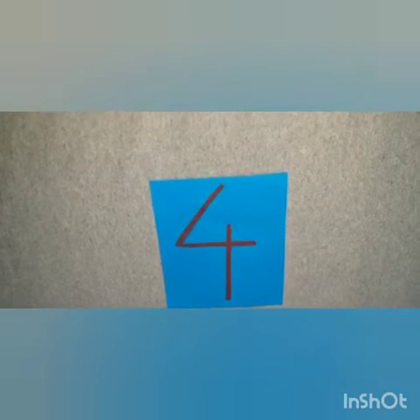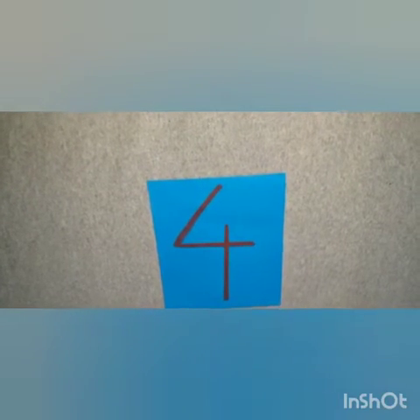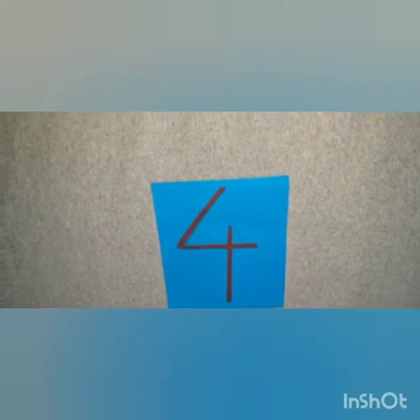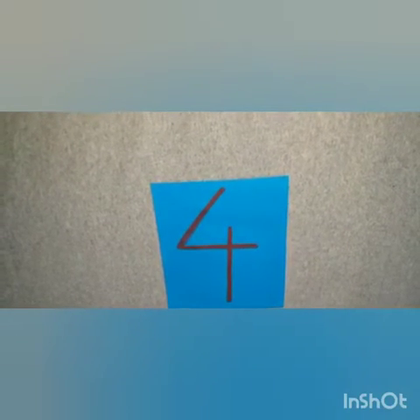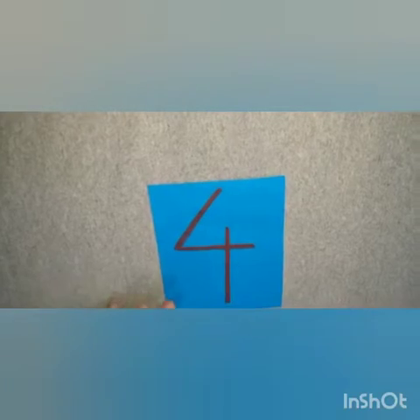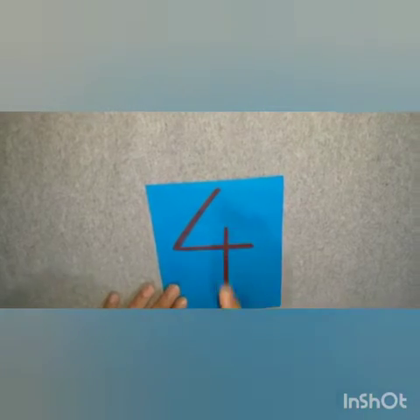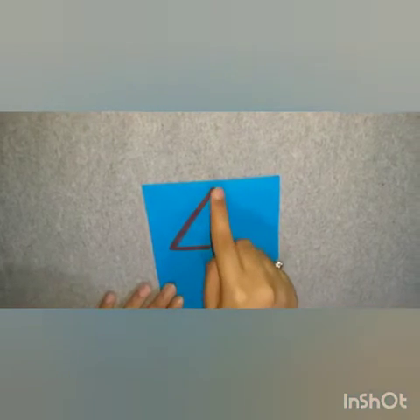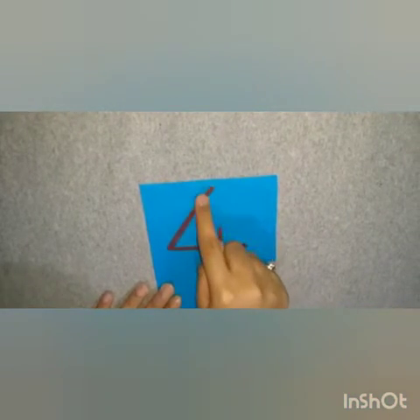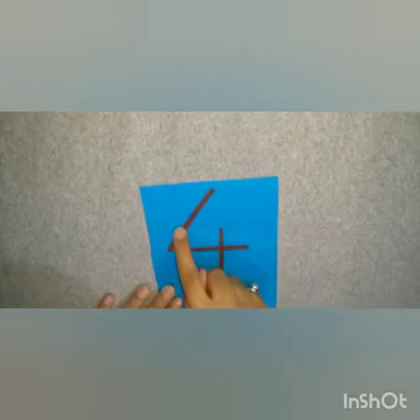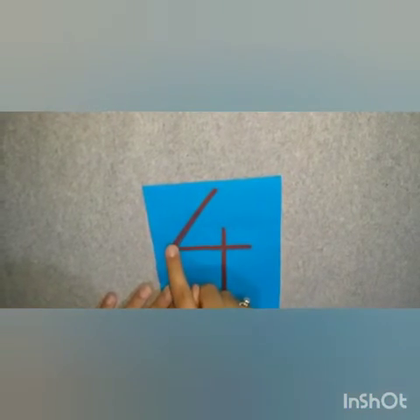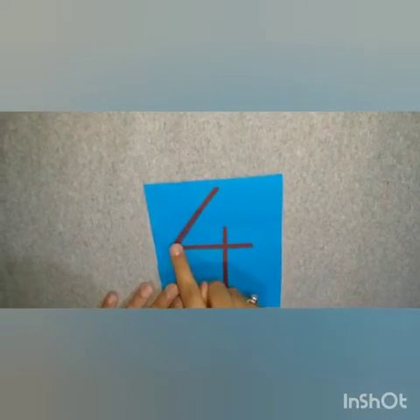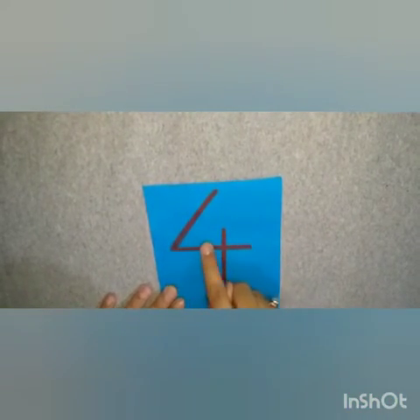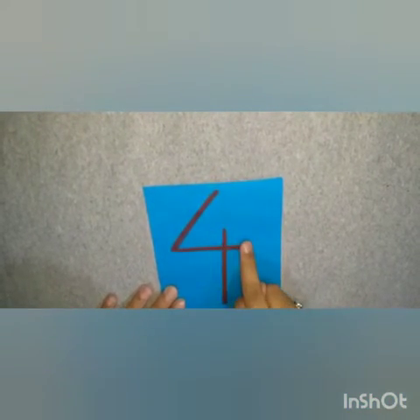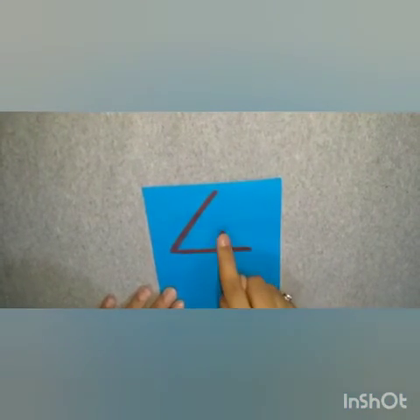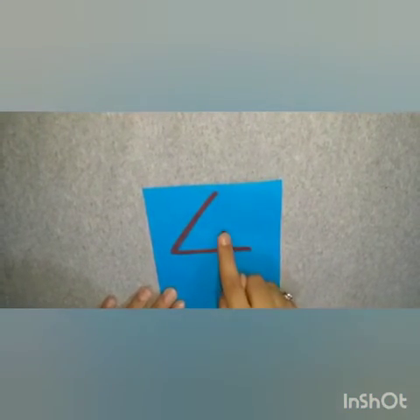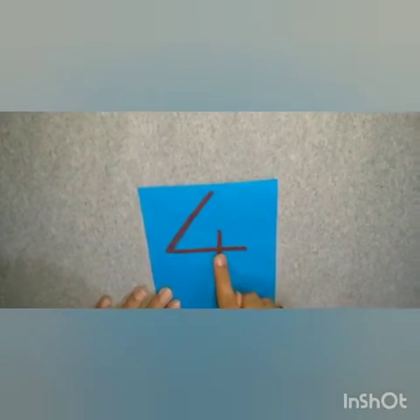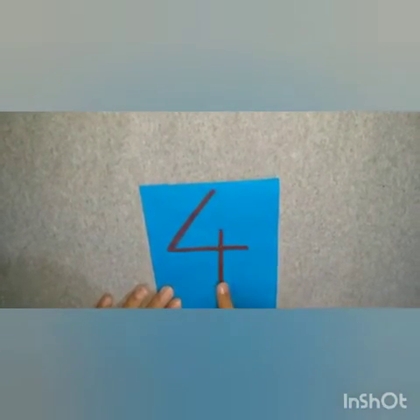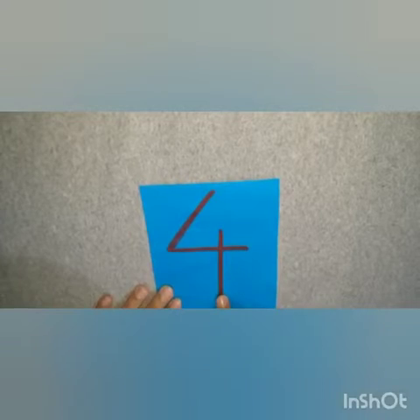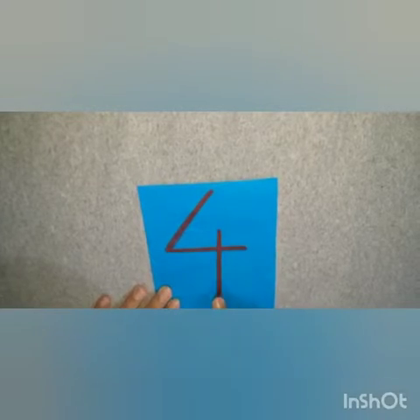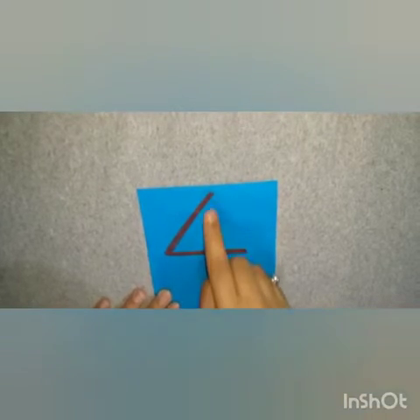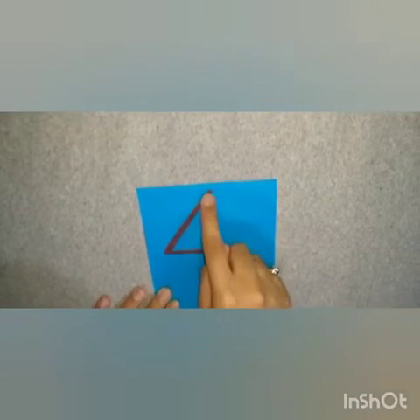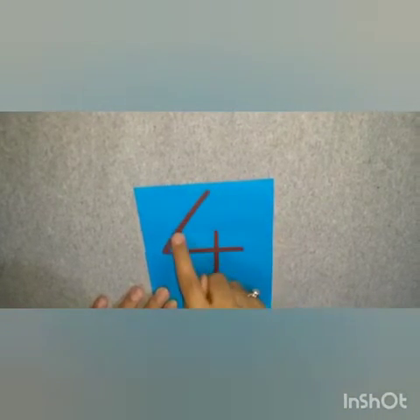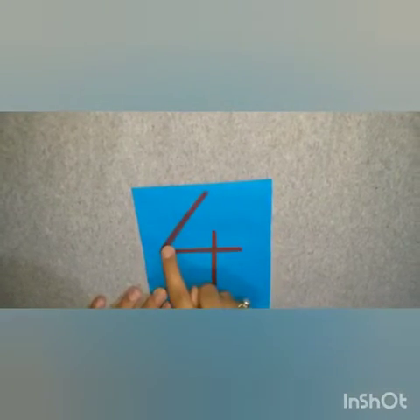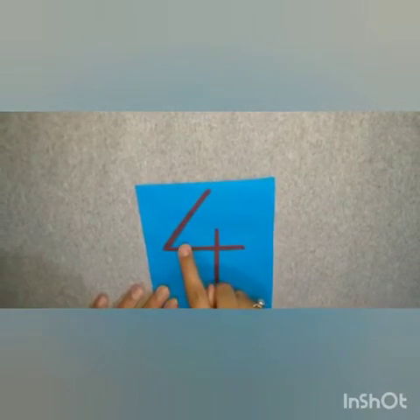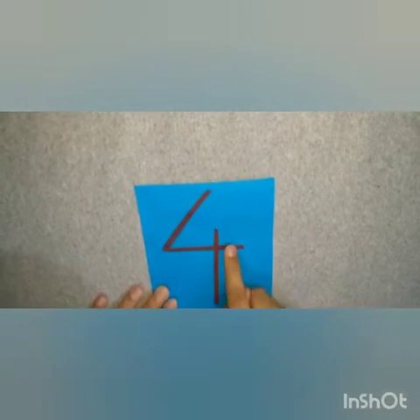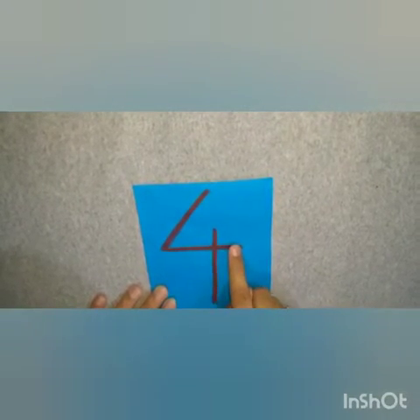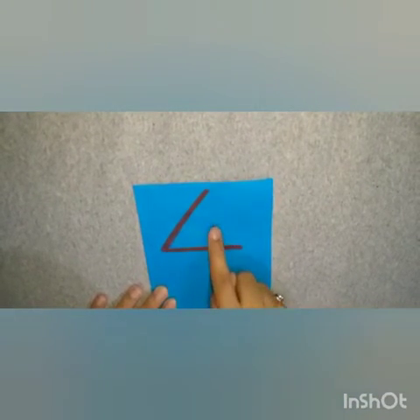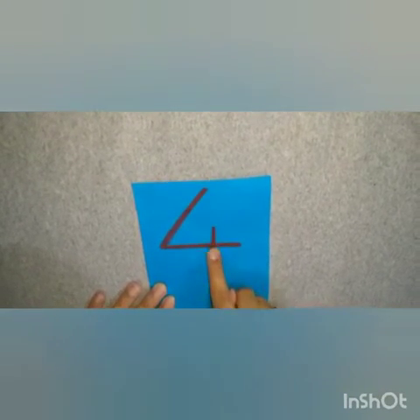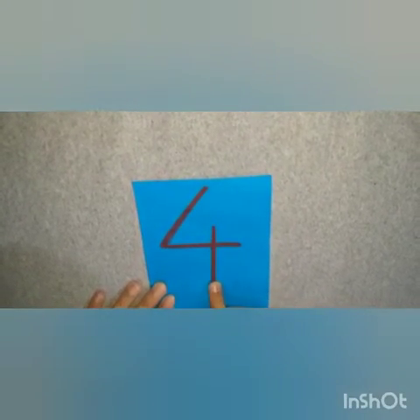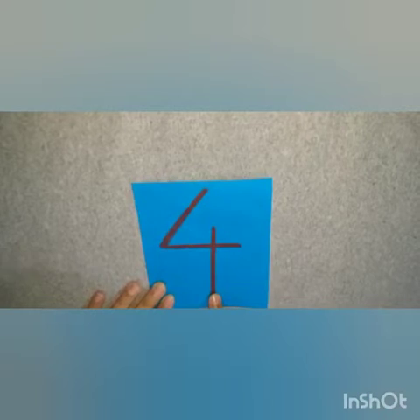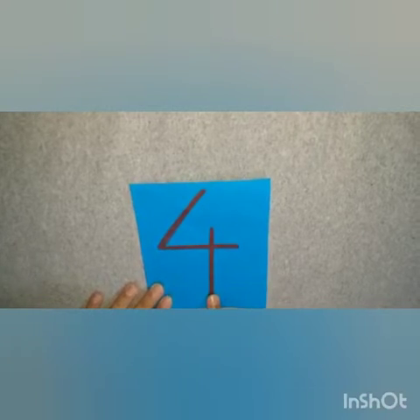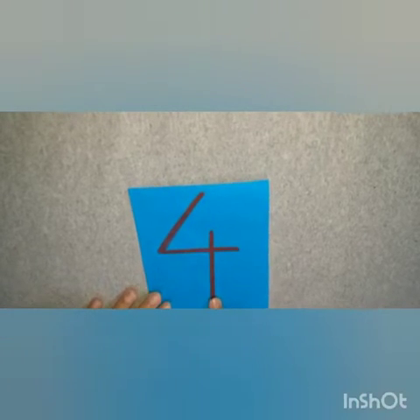First of all, make a slanting line, then a sleeping line, then a standing line. Again: slanting line, sleeping line, standing line — number 4.